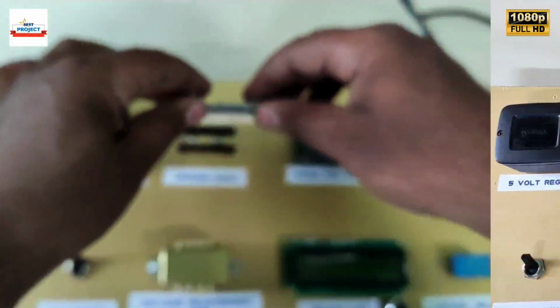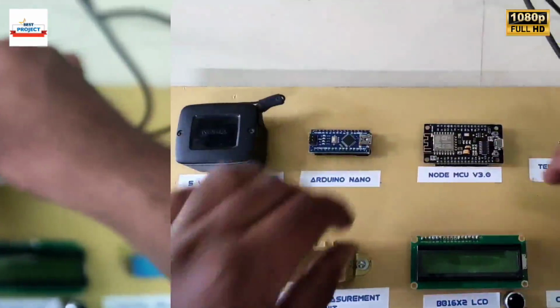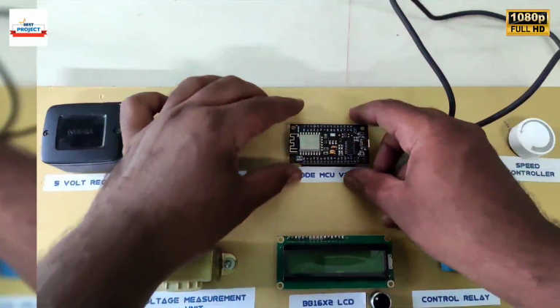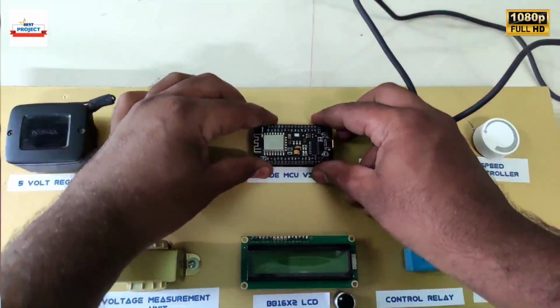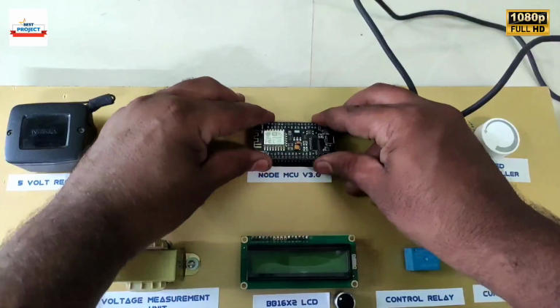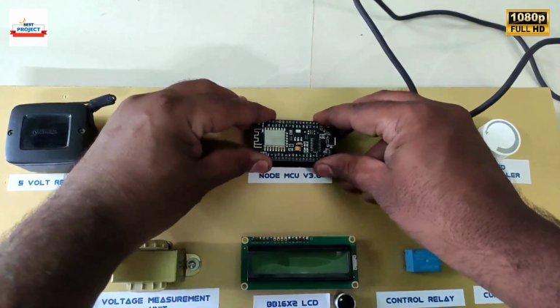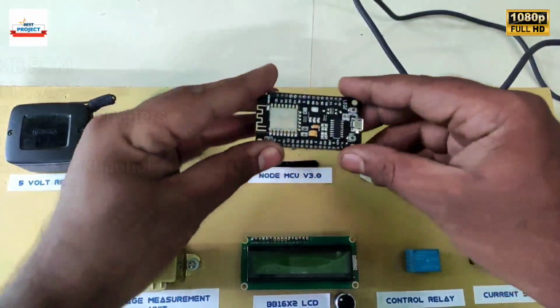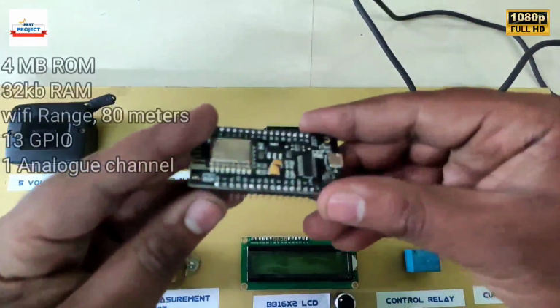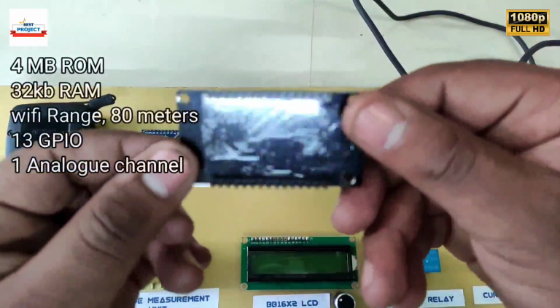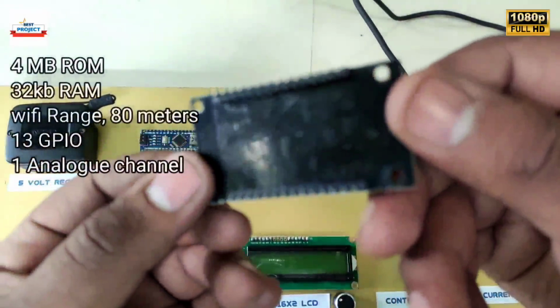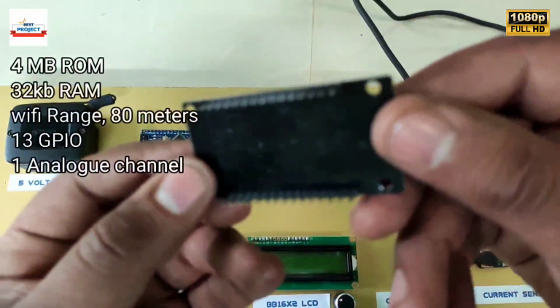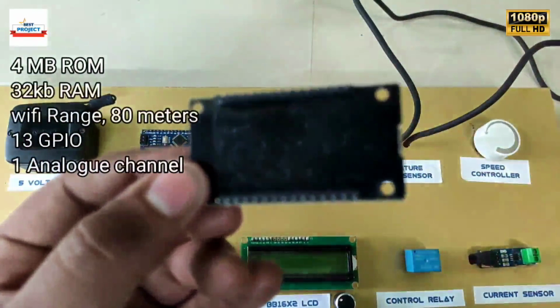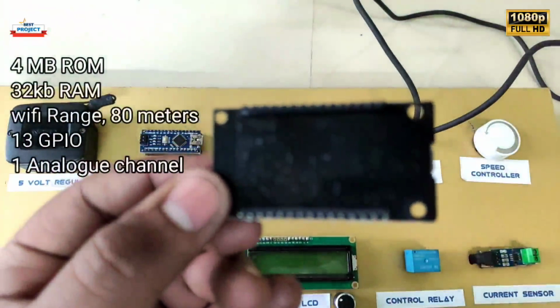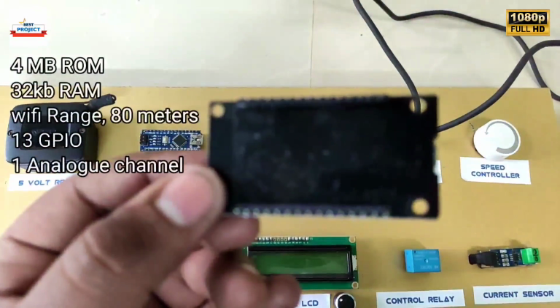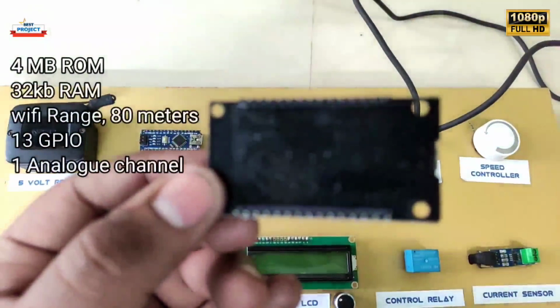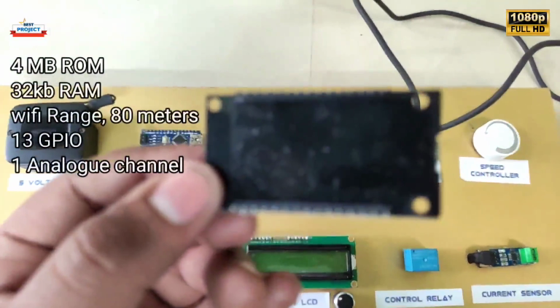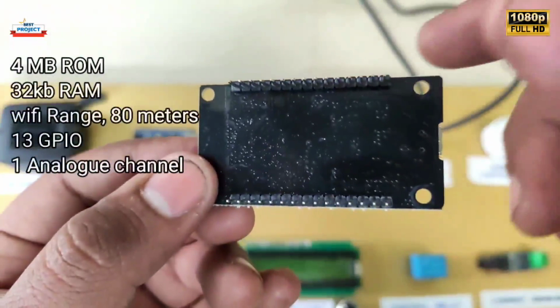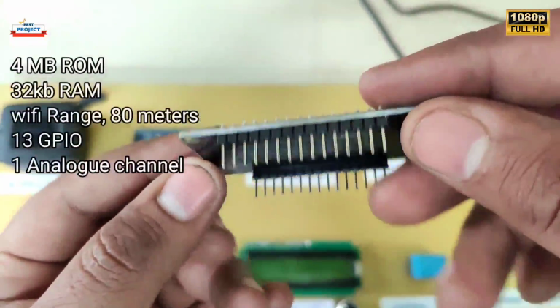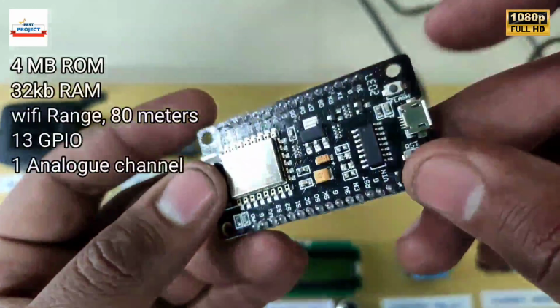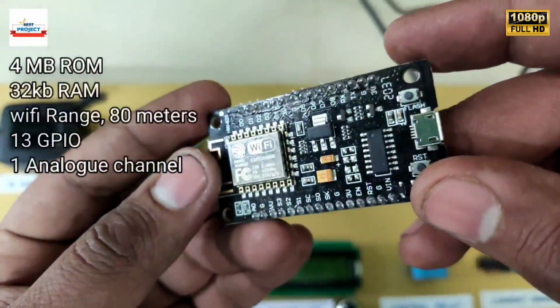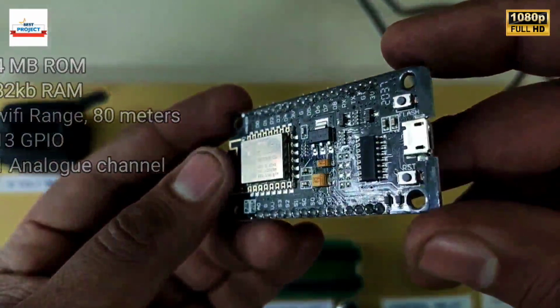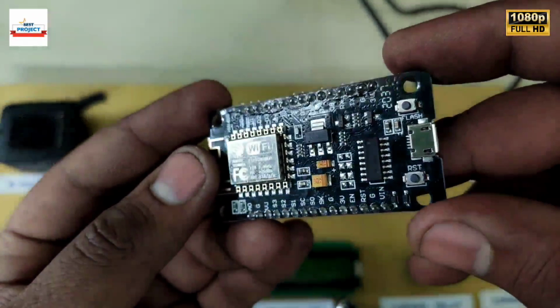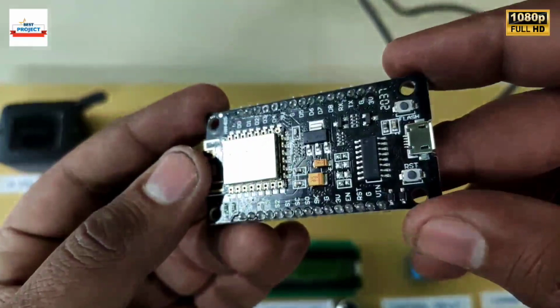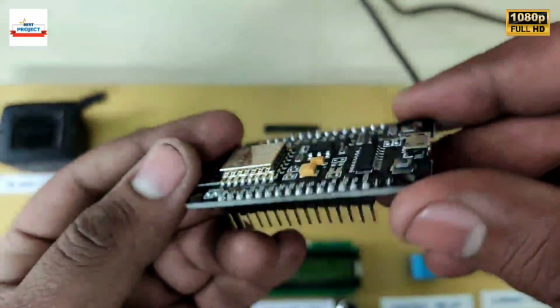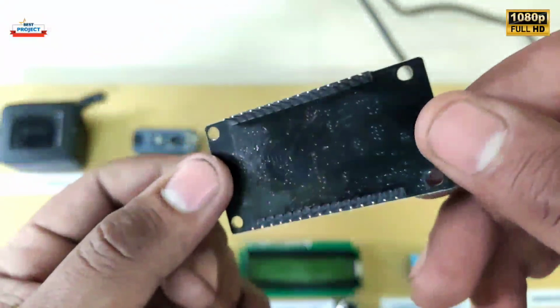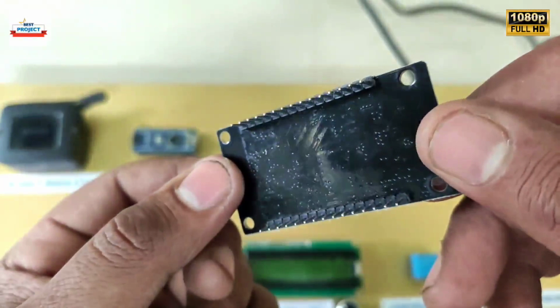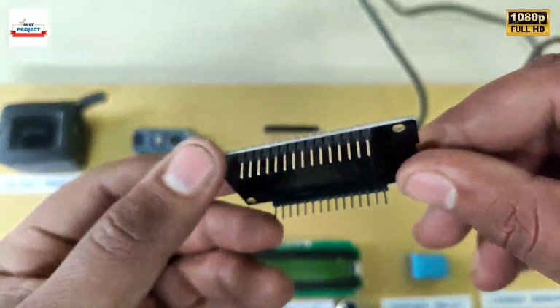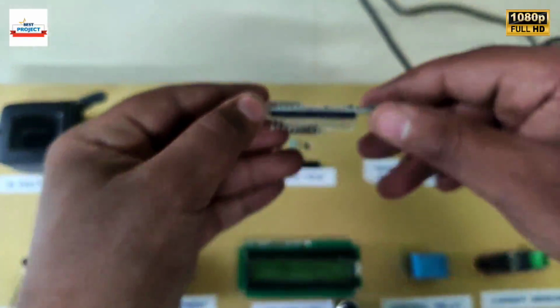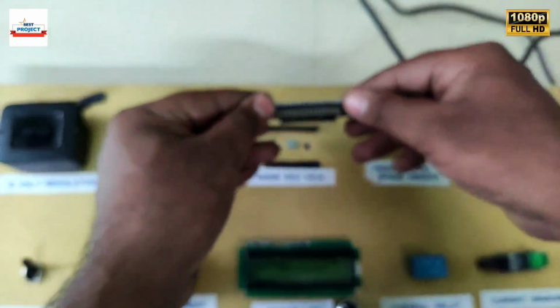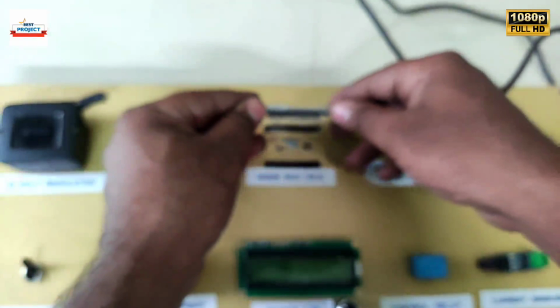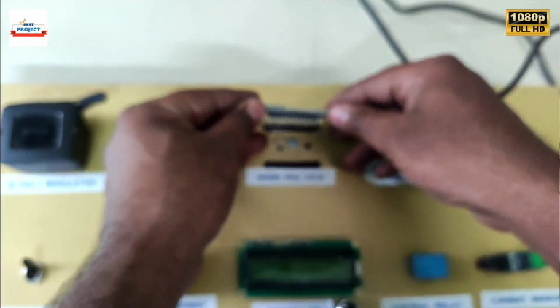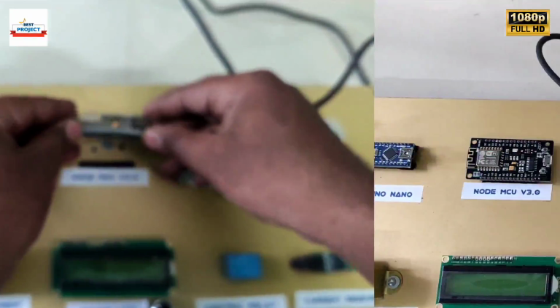This is the second most important part of the system — it is a WiFi module used to see the data online. It takes the data from the Arduino and sends it to the server.